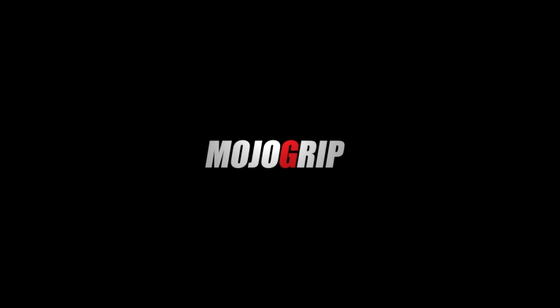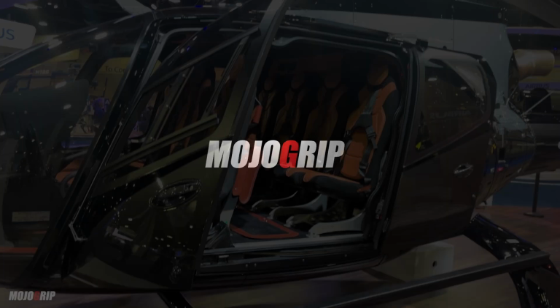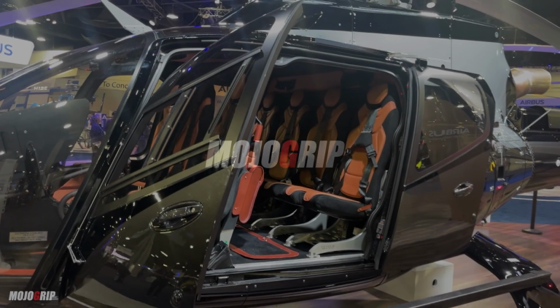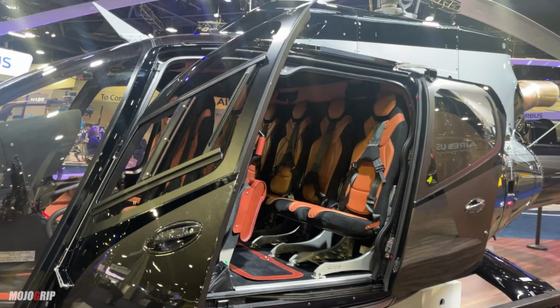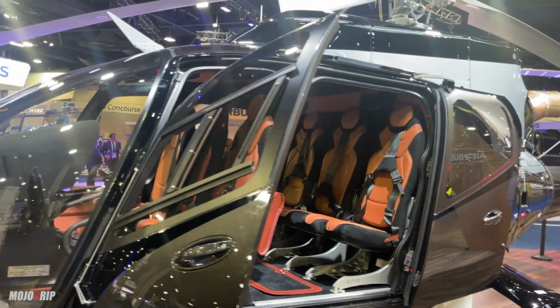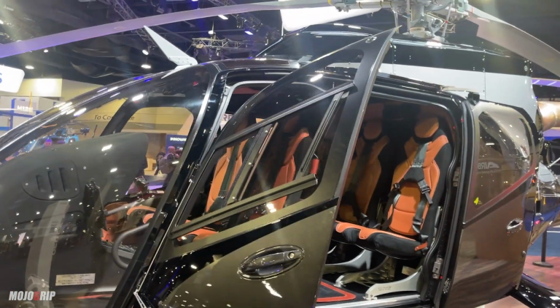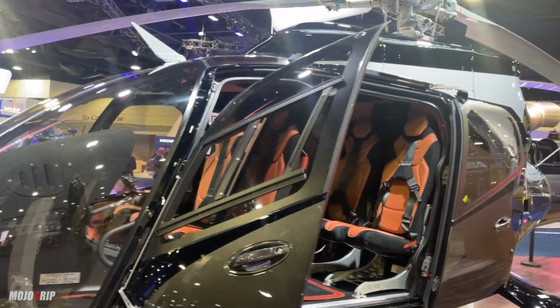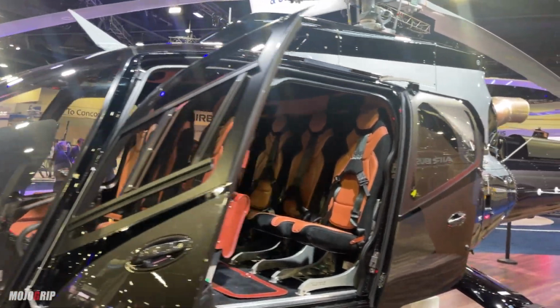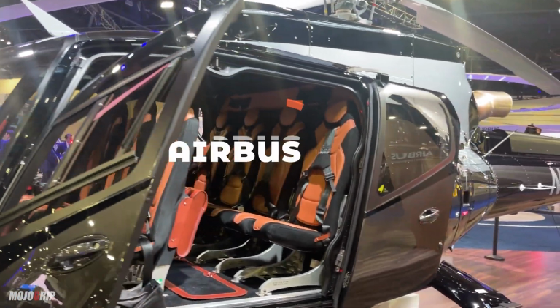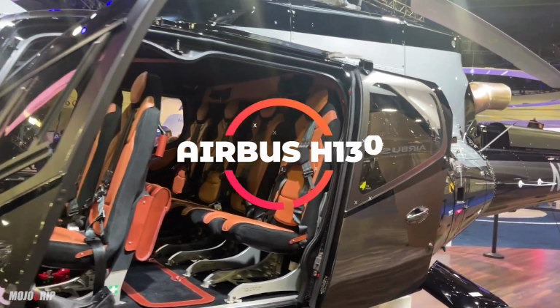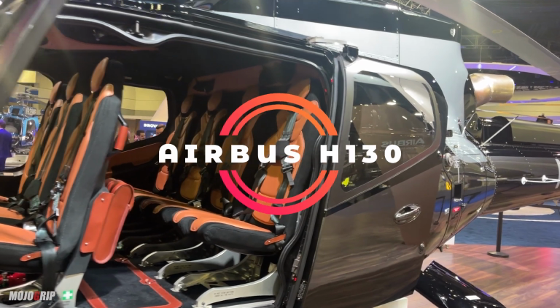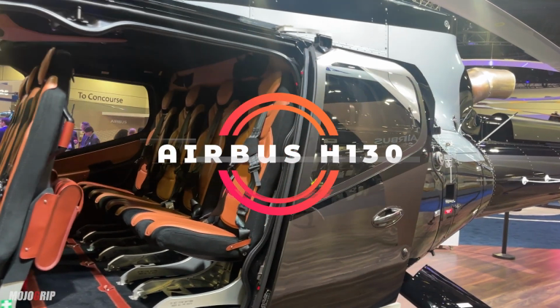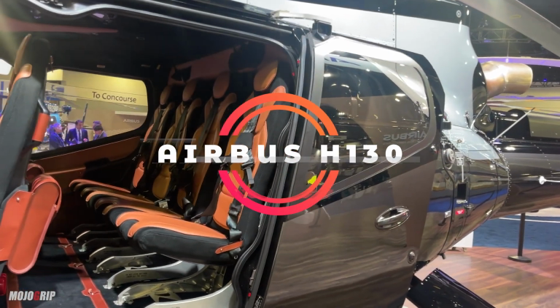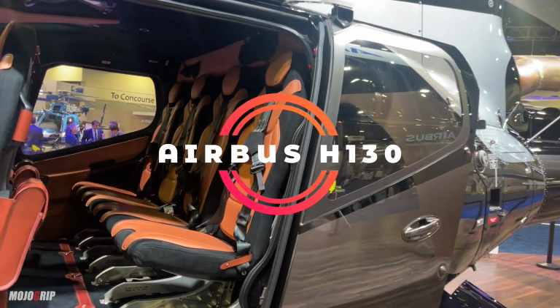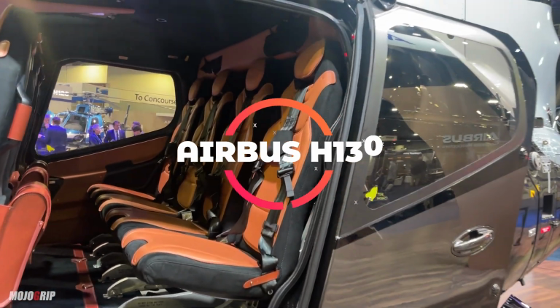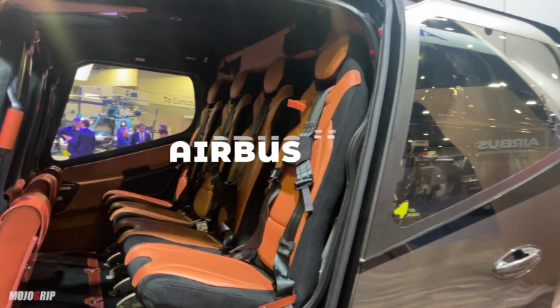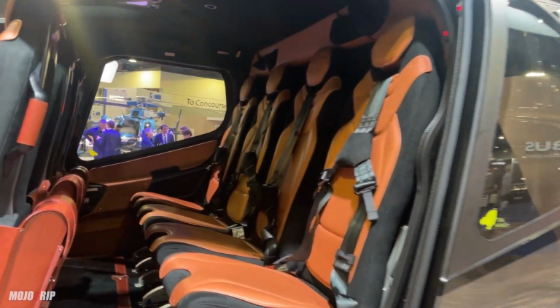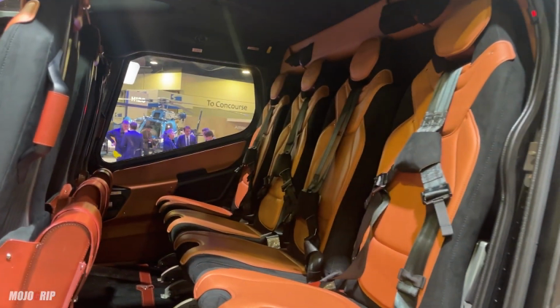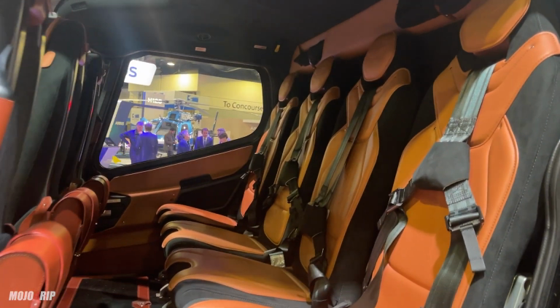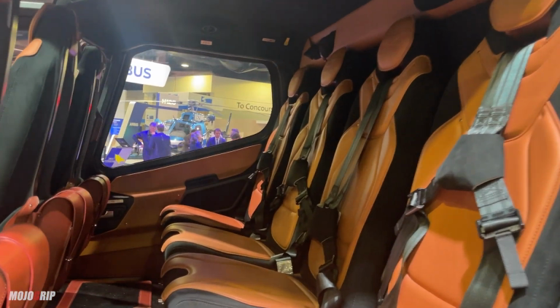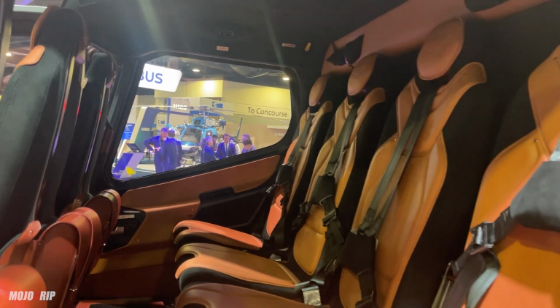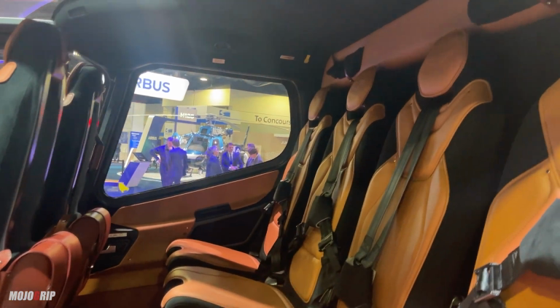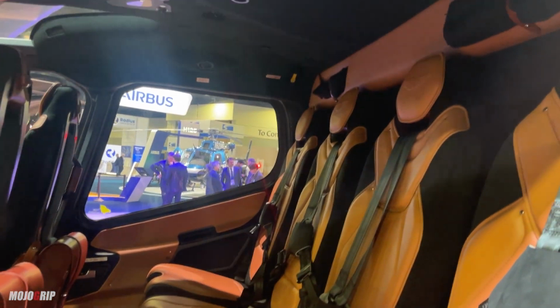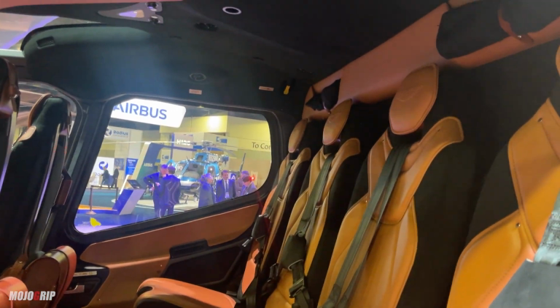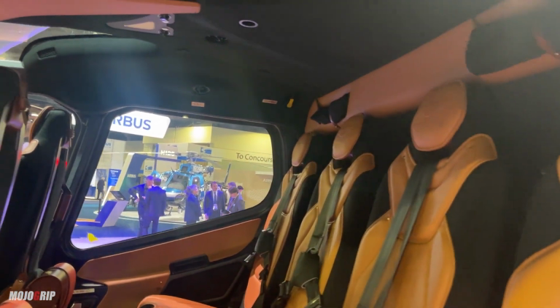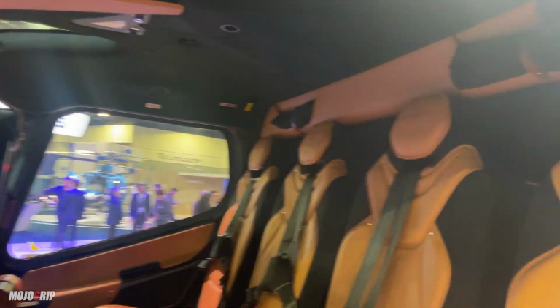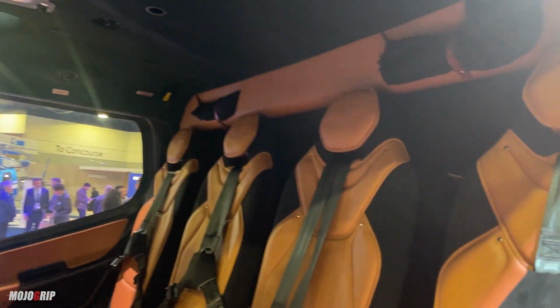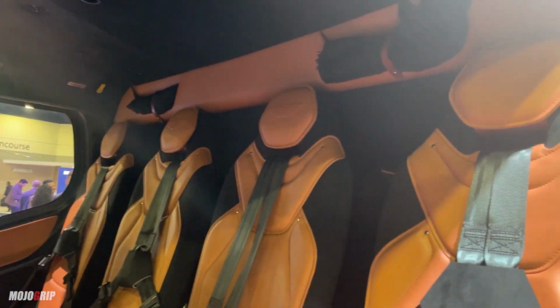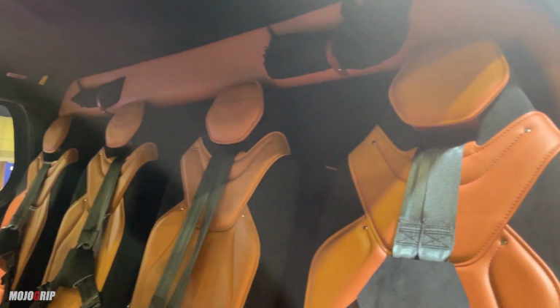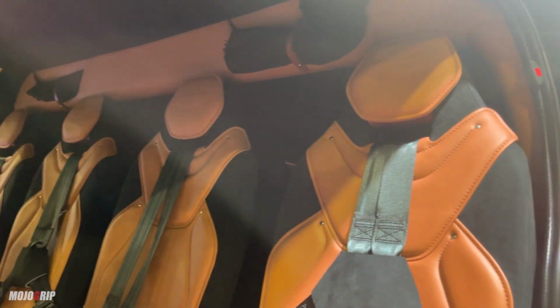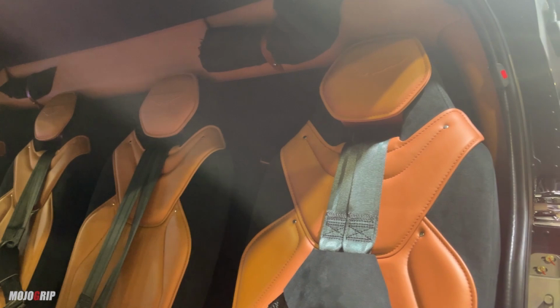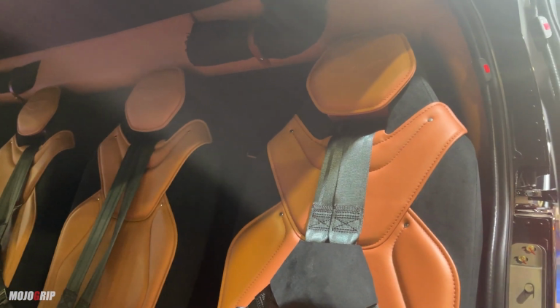Among all the corporate birds out here, in front of me is an Airbus H-130. I'm going to shoot right into the interior space, because that's what's making me salivate. This particular aircraft was done in partnership with Aston Martin.